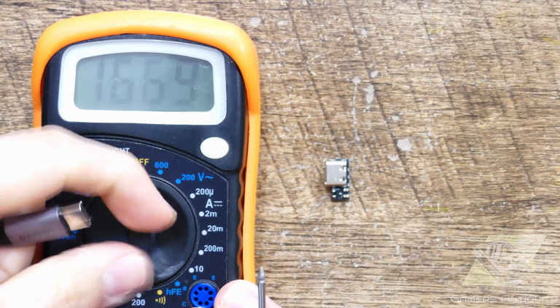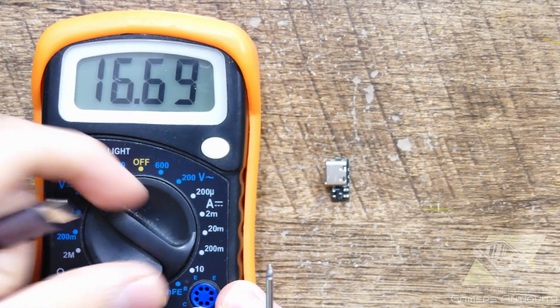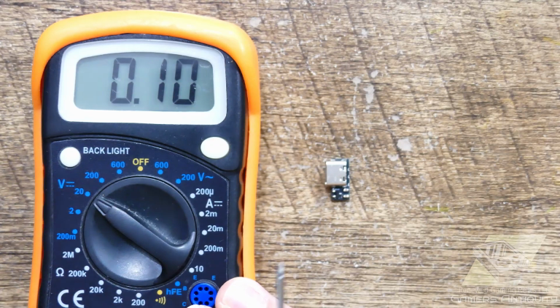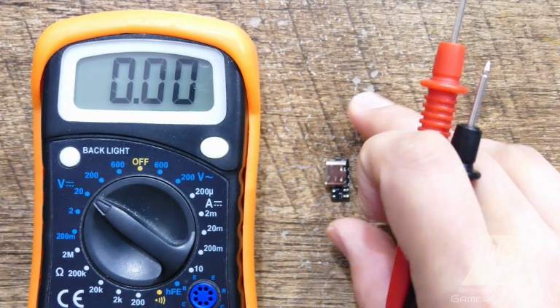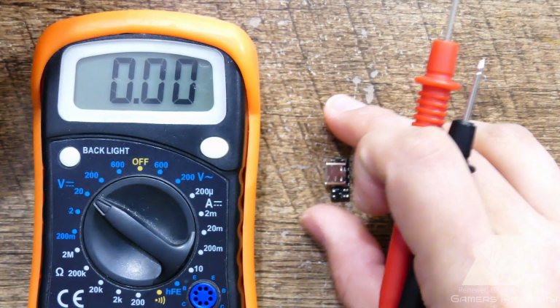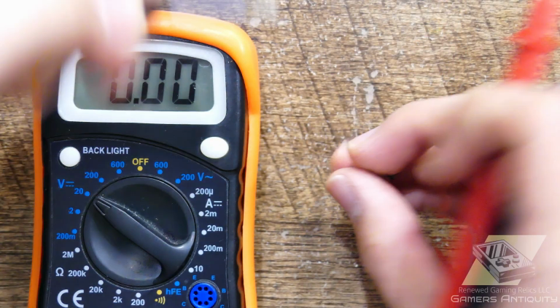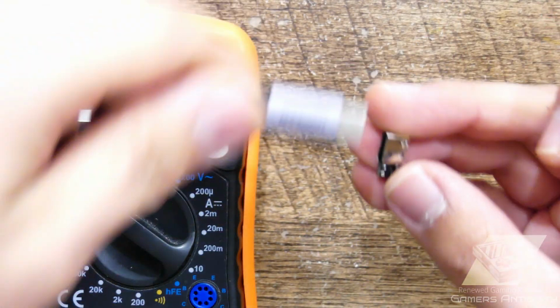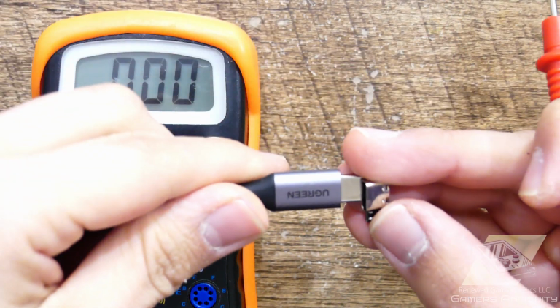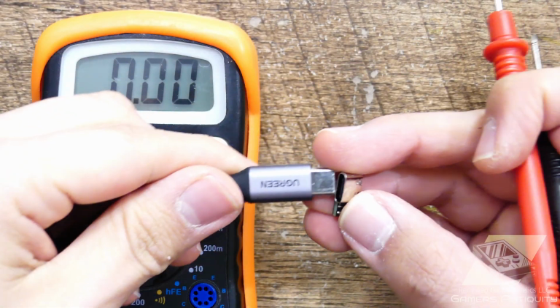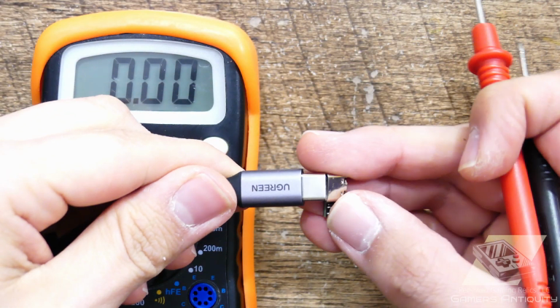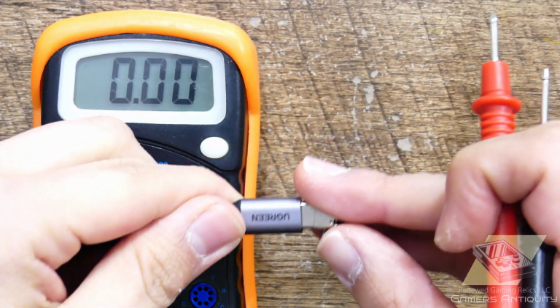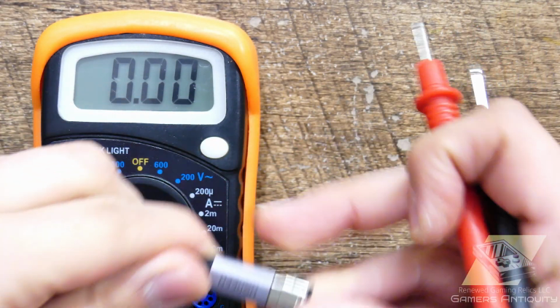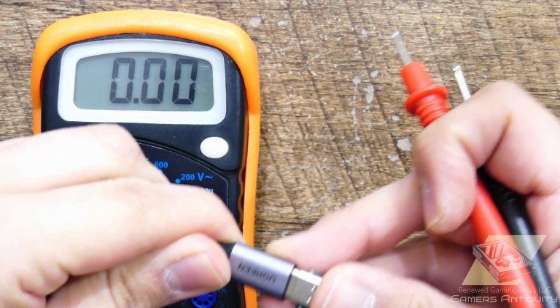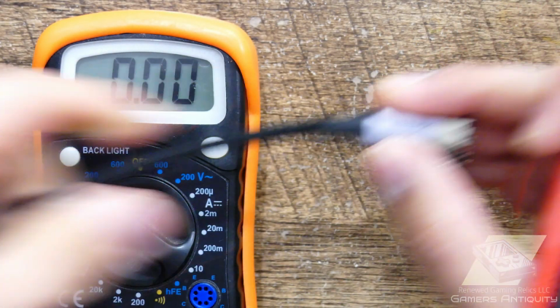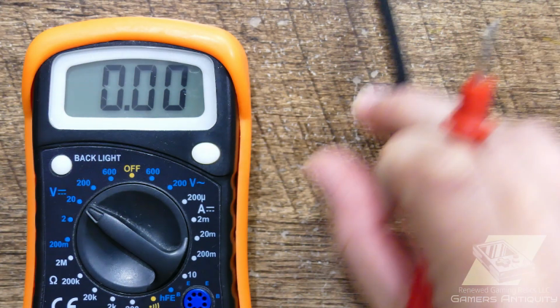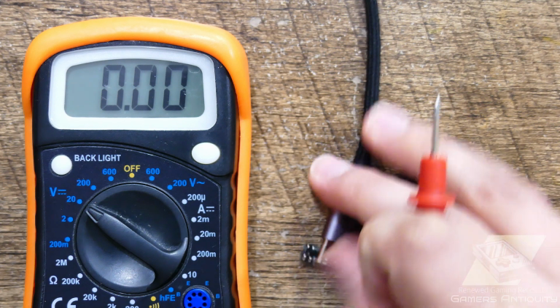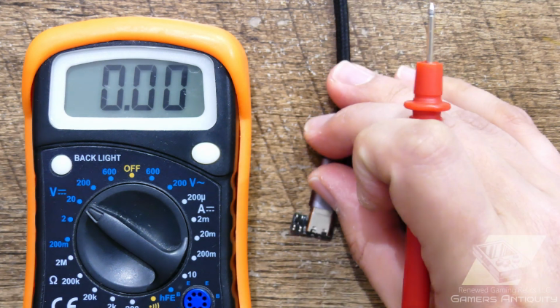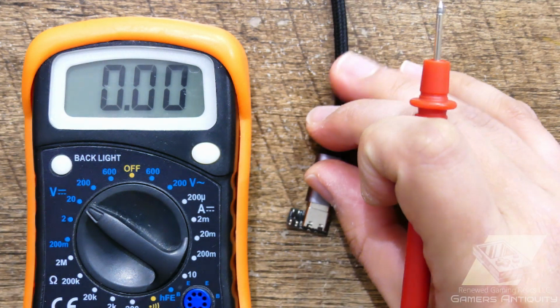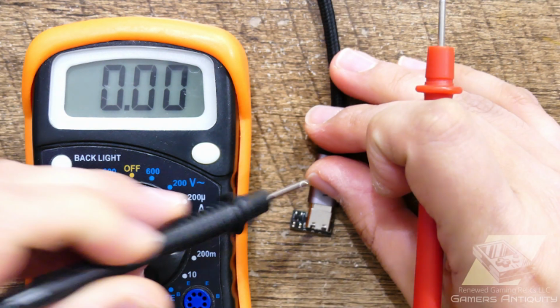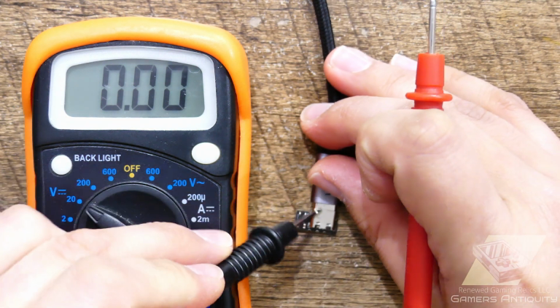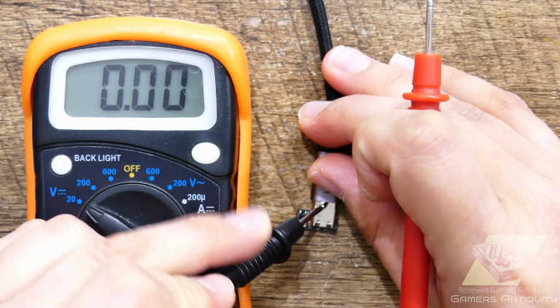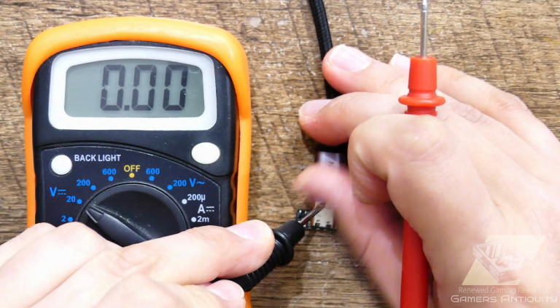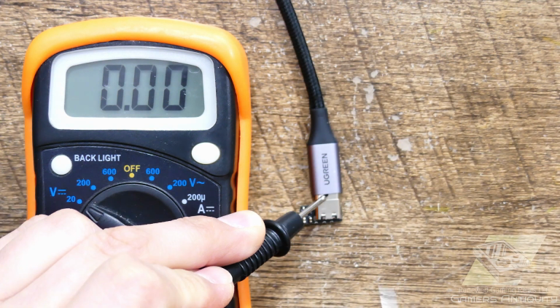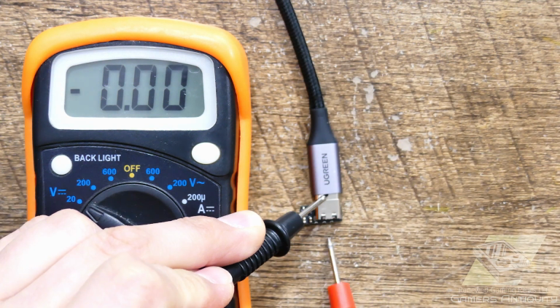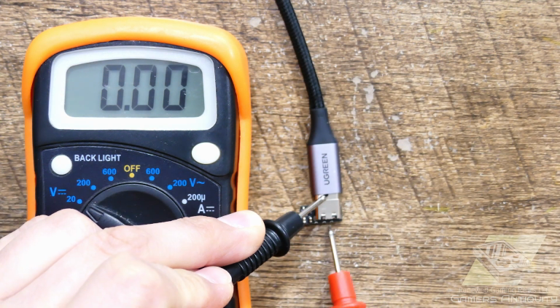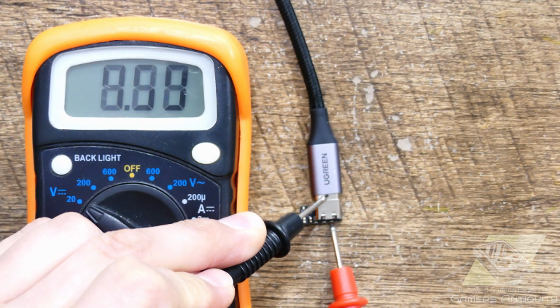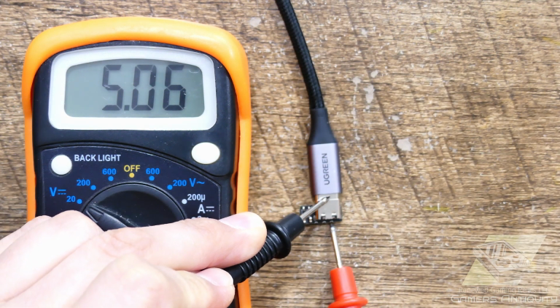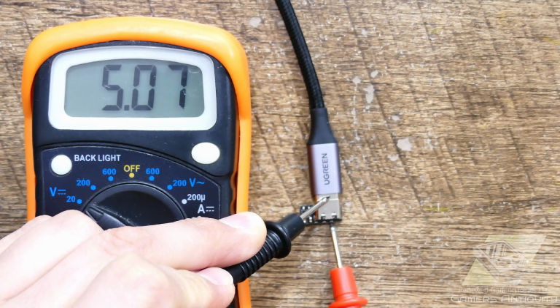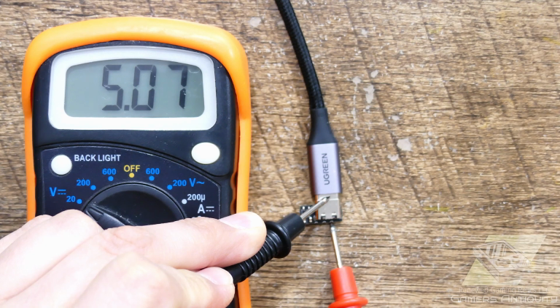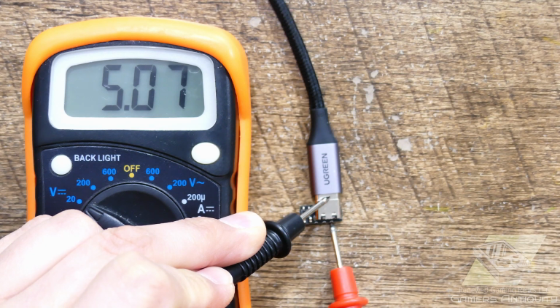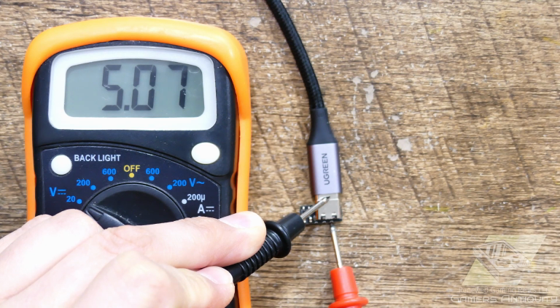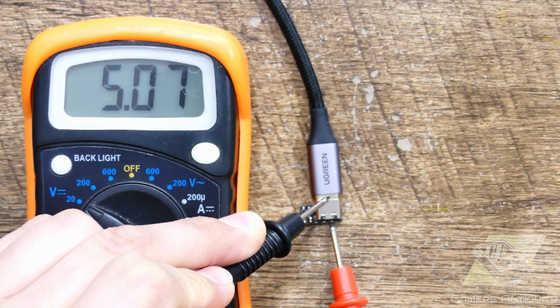Before we get started, we need to make sure that we get 5 volts out. If you want to pick up one of these, head over to my shop at RenewedGamingRelics.com. Now we can get started.